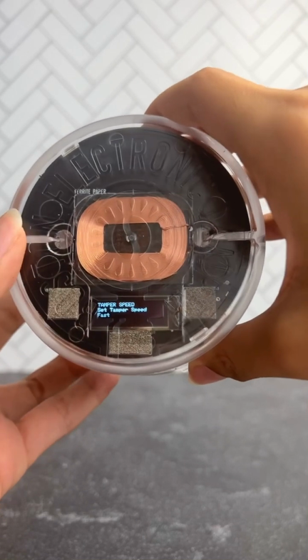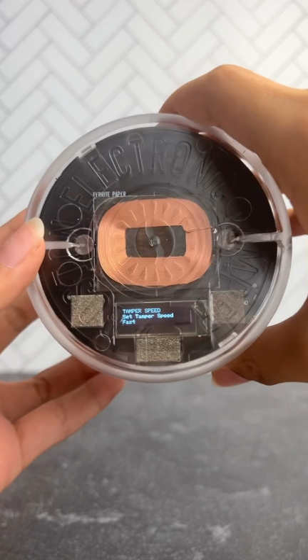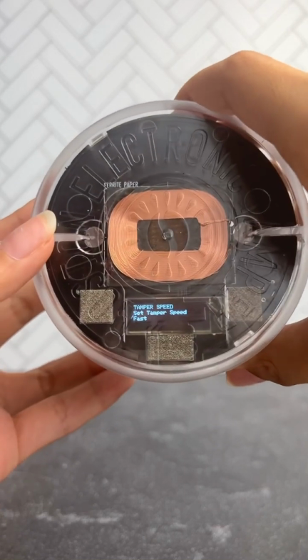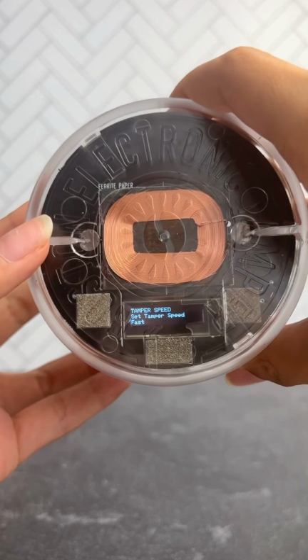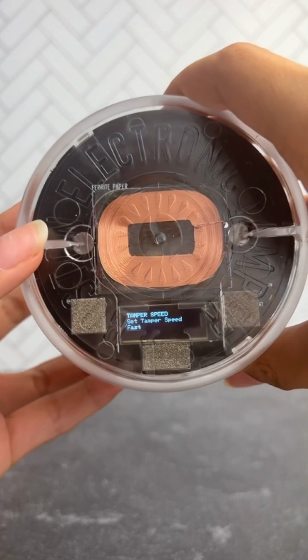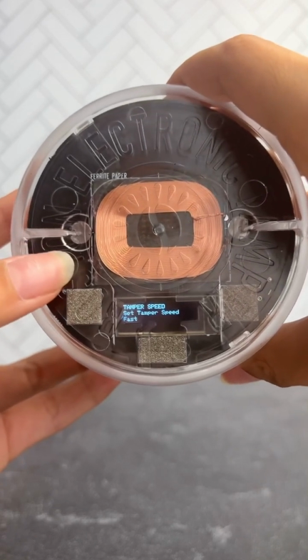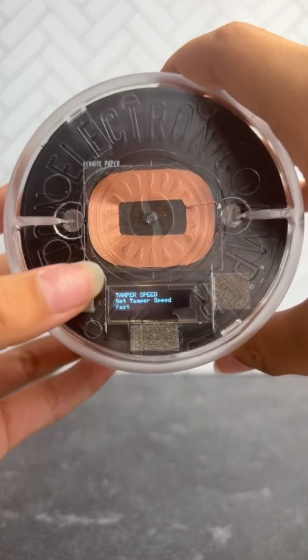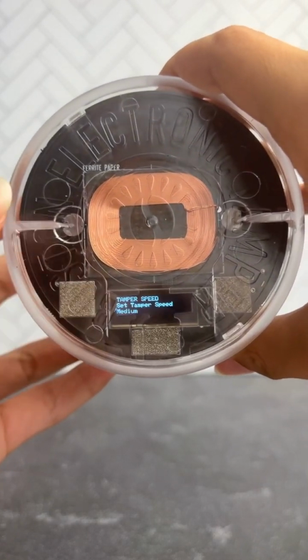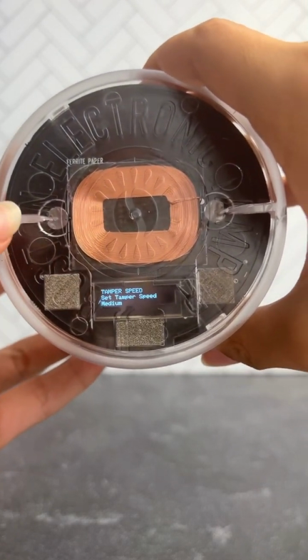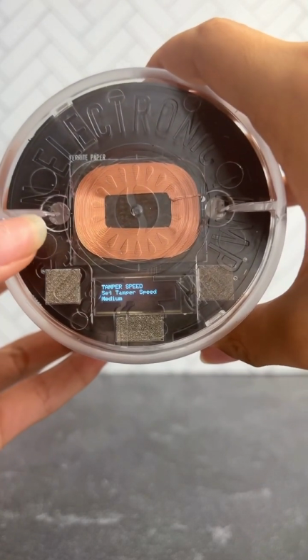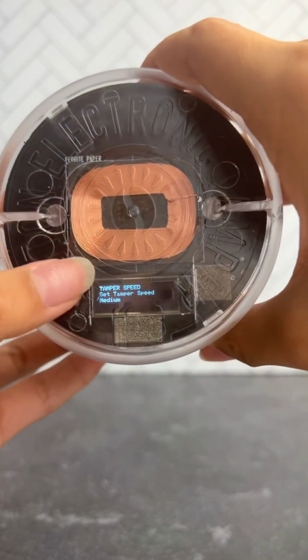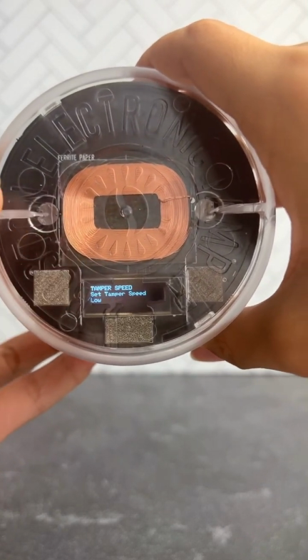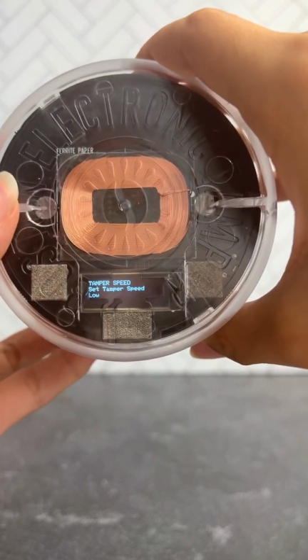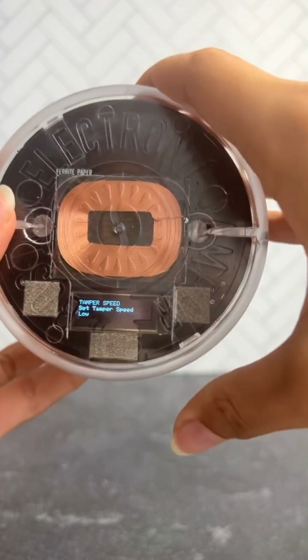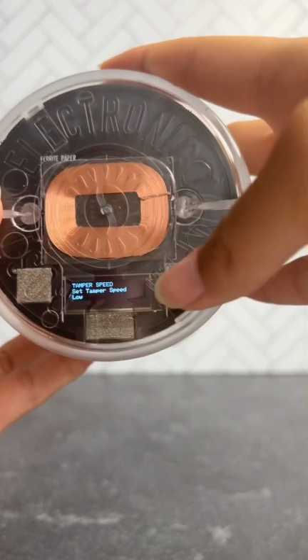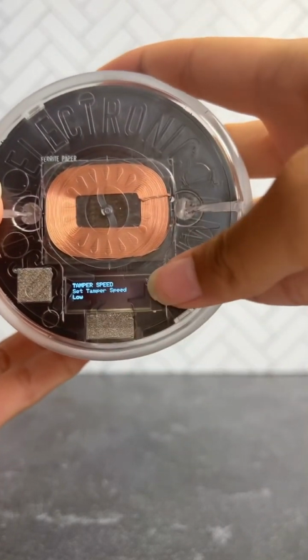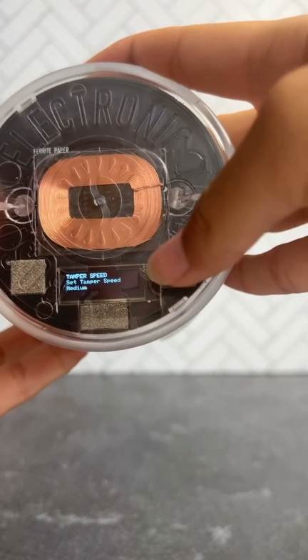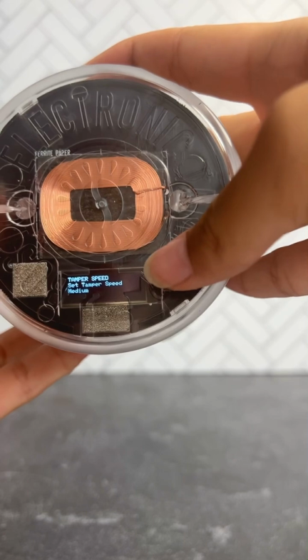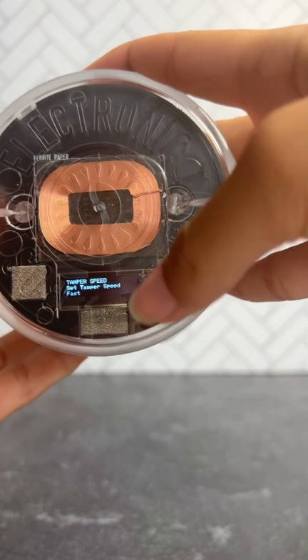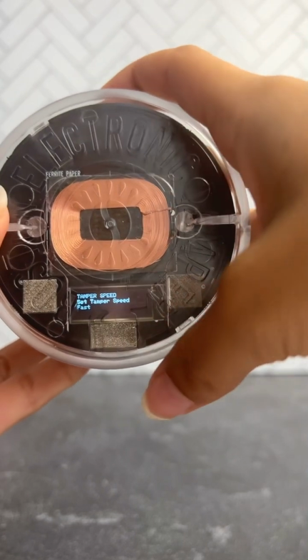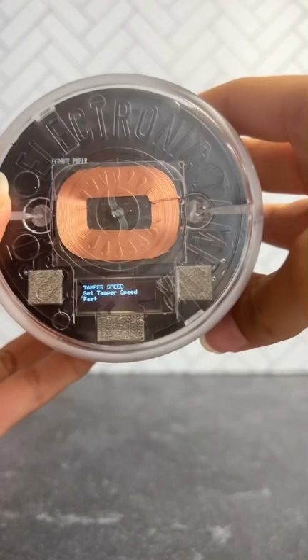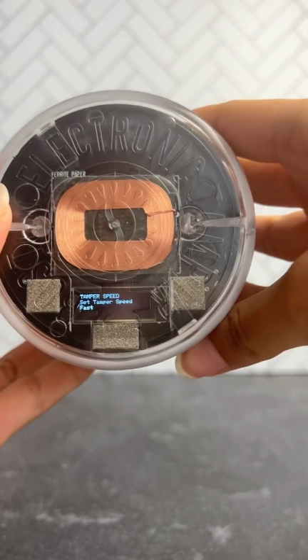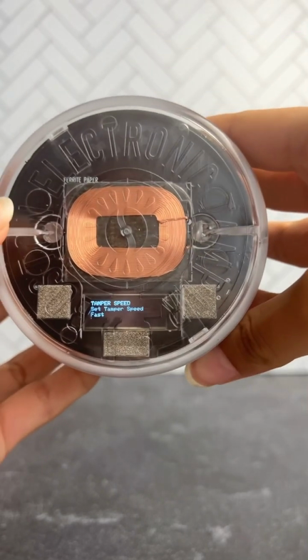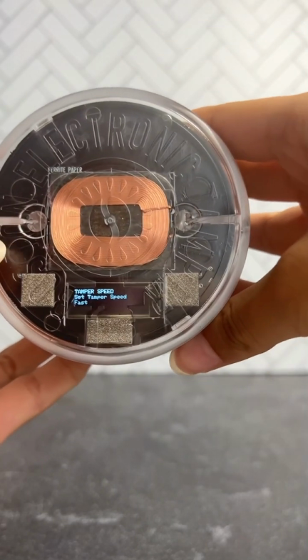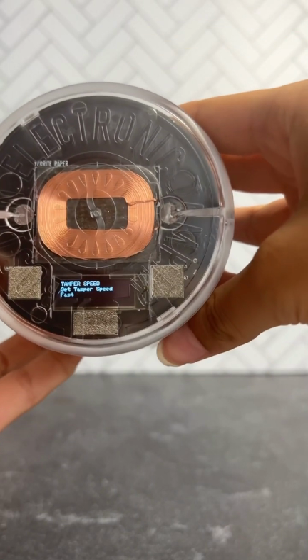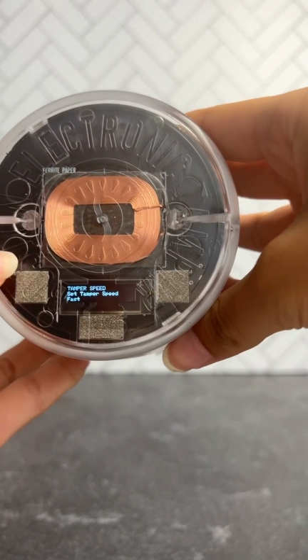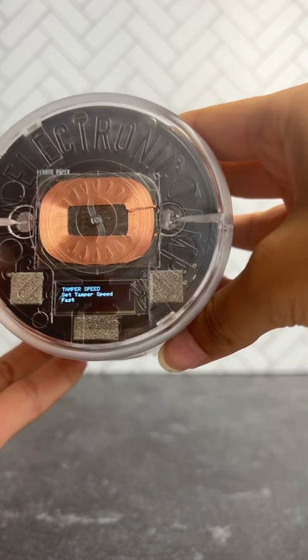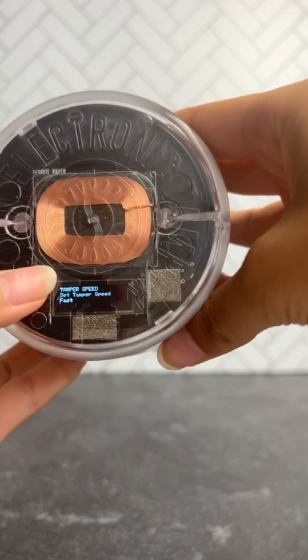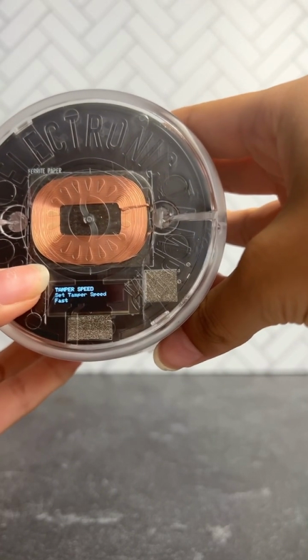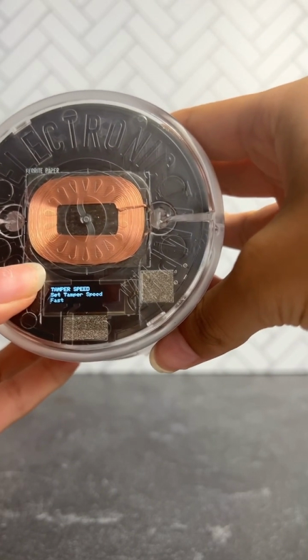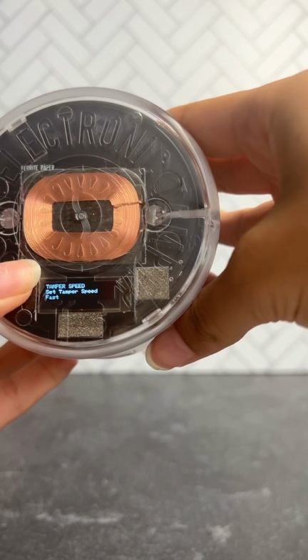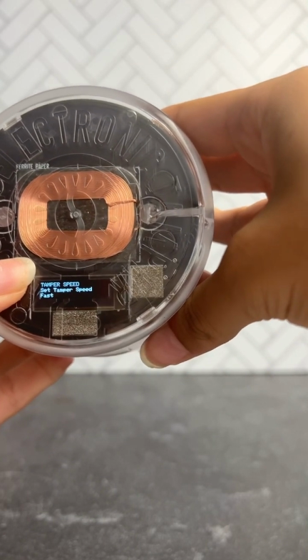Next is tamper speed. You have fast, medium, and low. We recommend fast, since it's most efficient. Then long press the left button again.